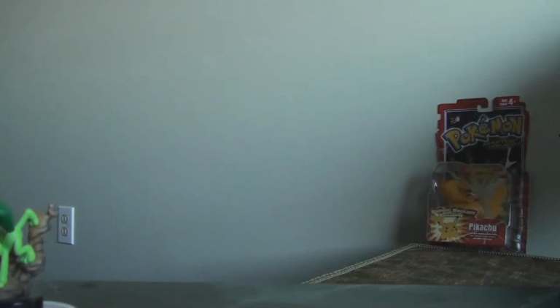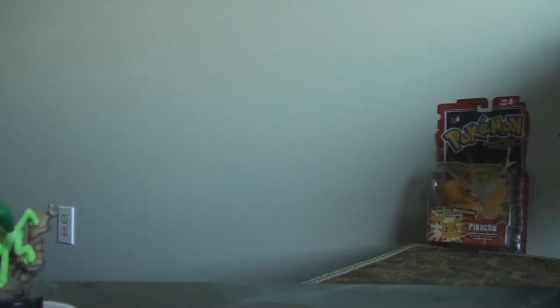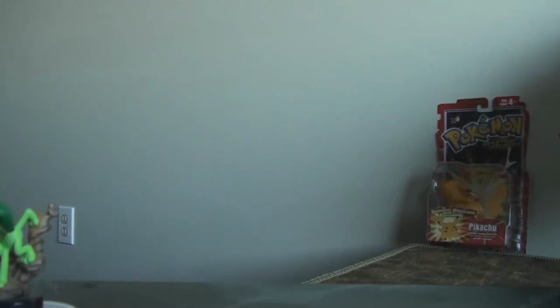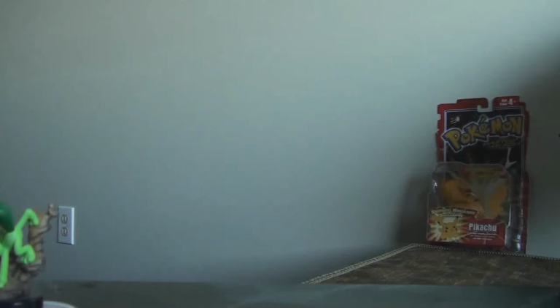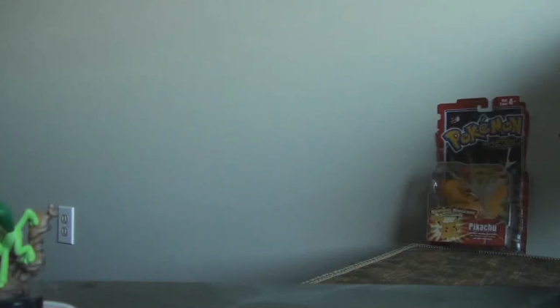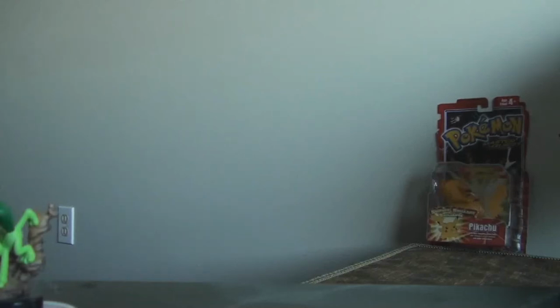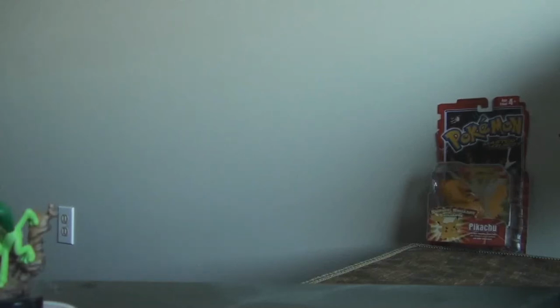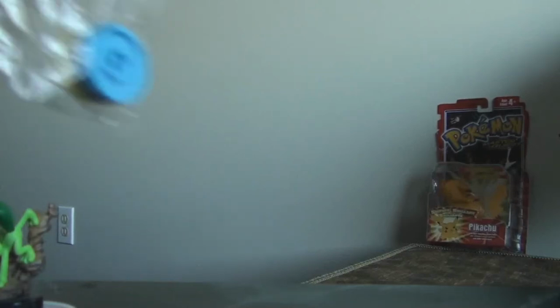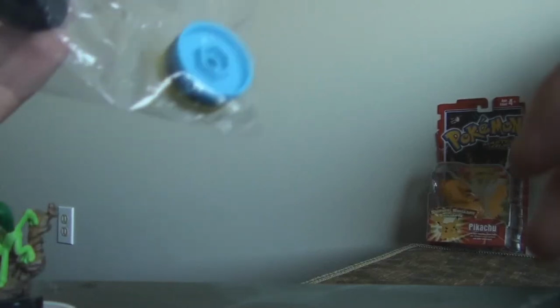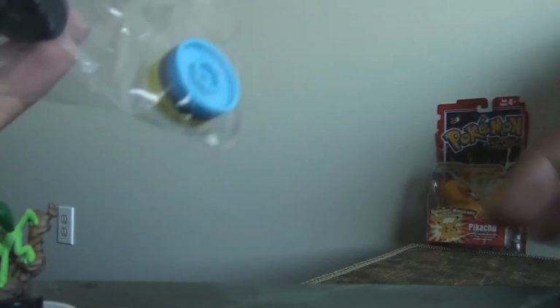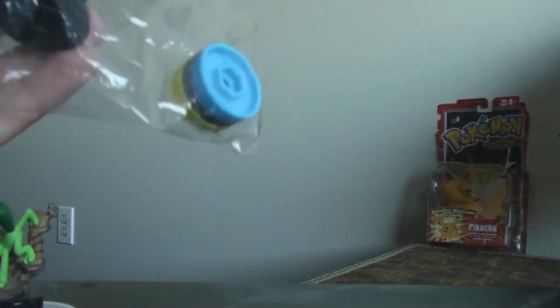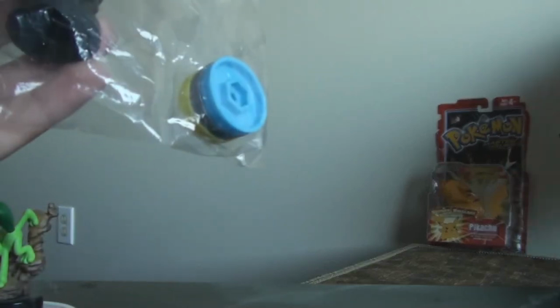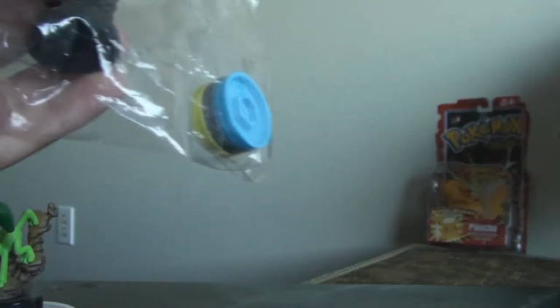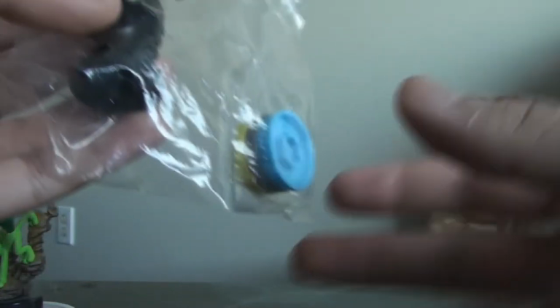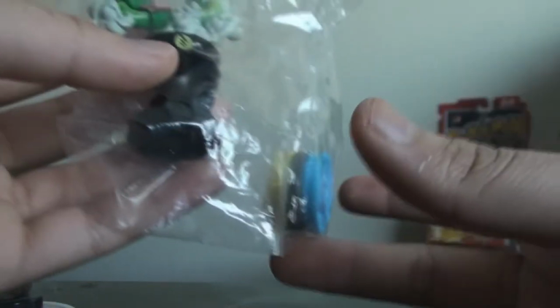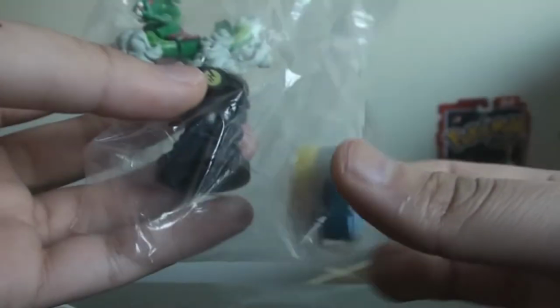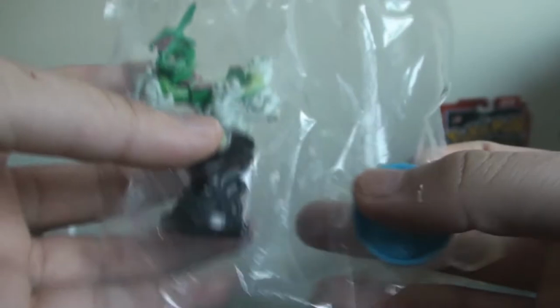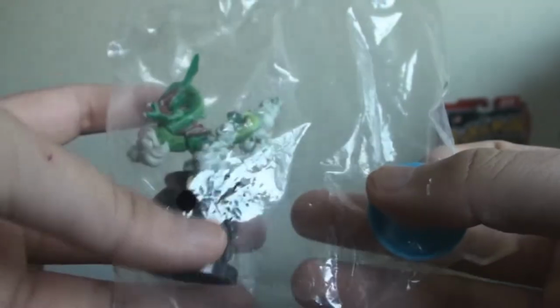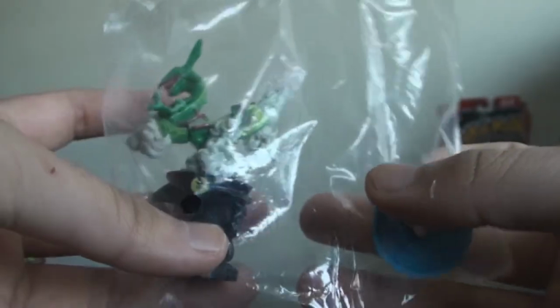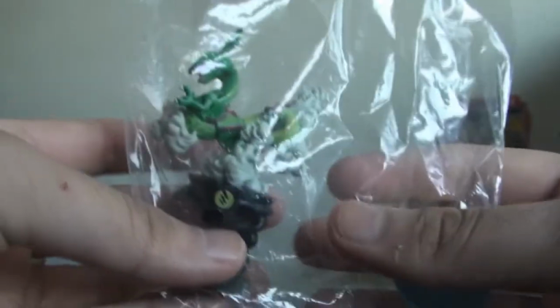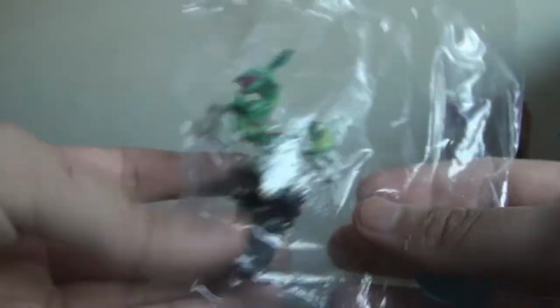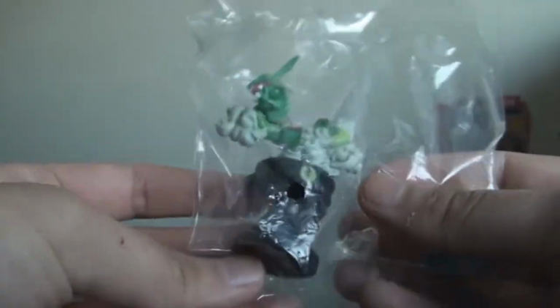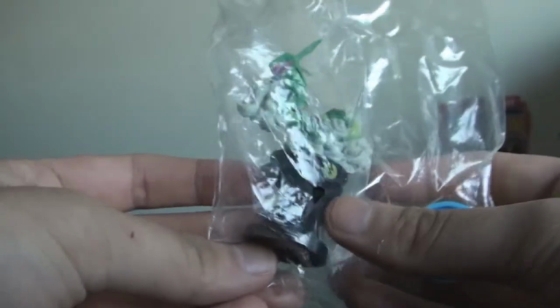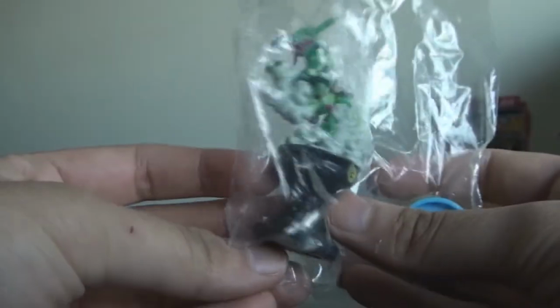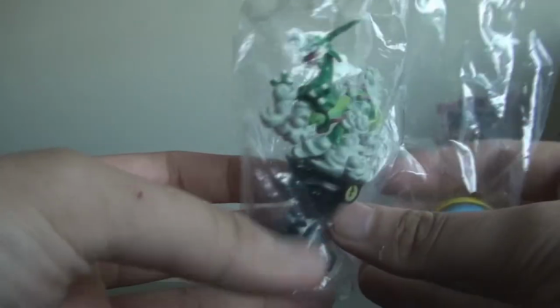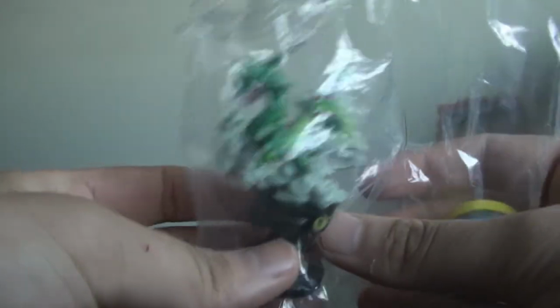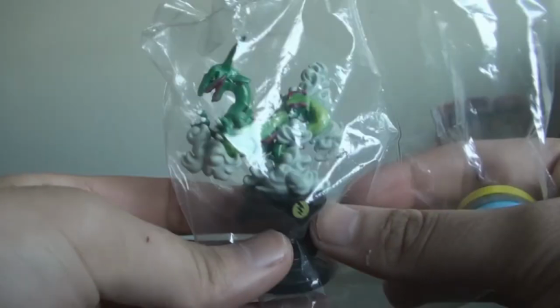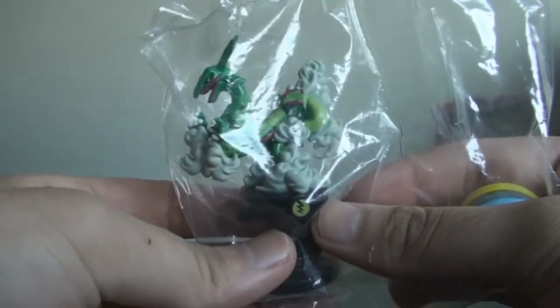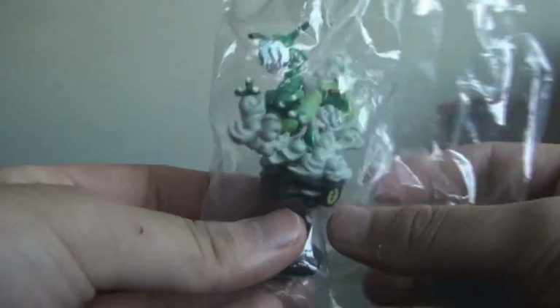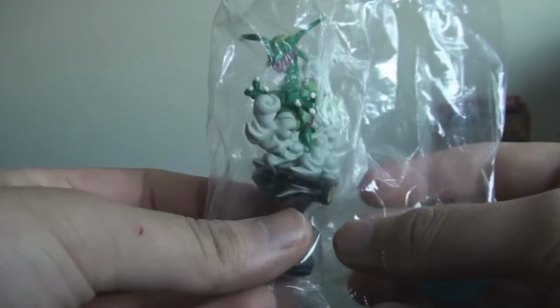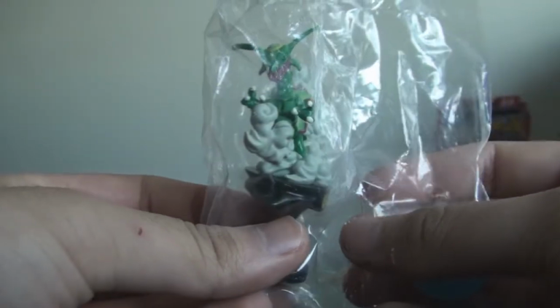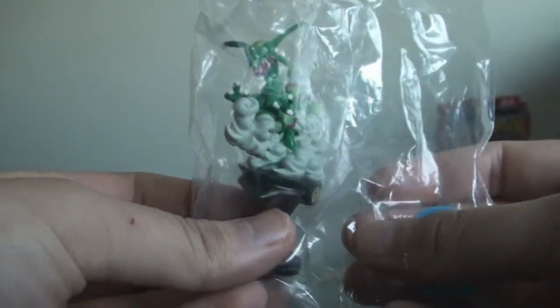Hey everybody, how's it going? Today — well, actually a few days ago — I went to my local comic store, or video game store I guess I could call it, and I found this weird Rayquaza figure.